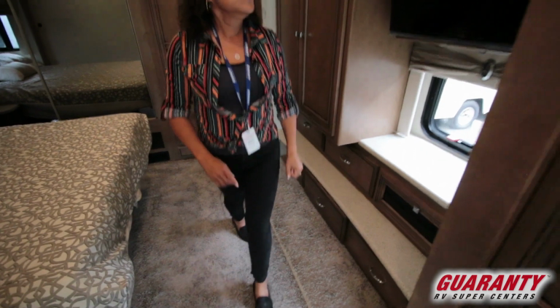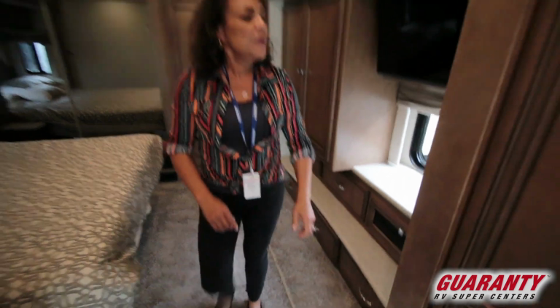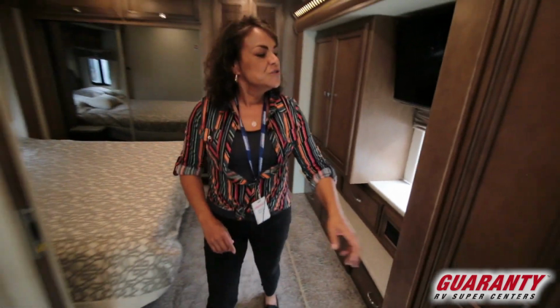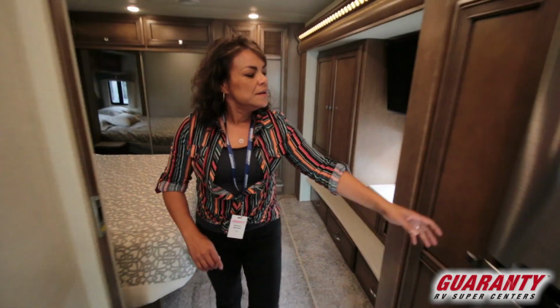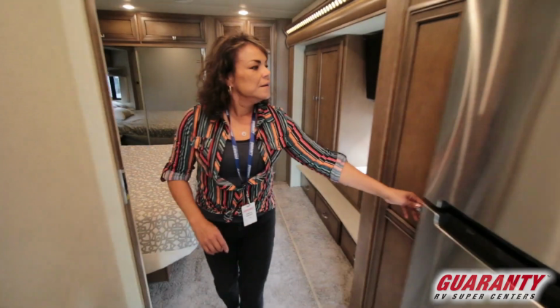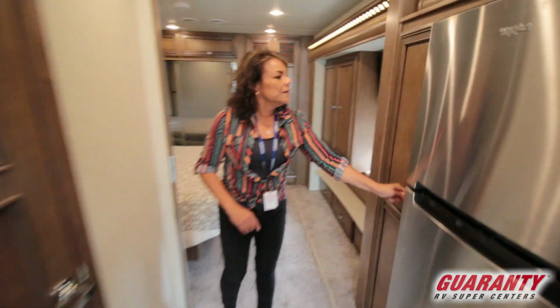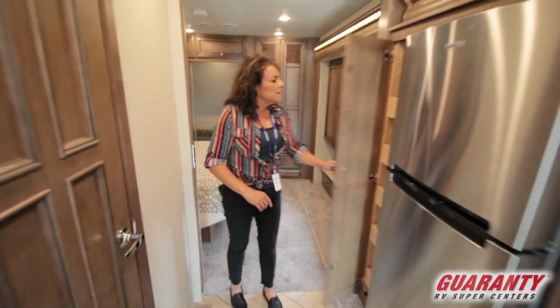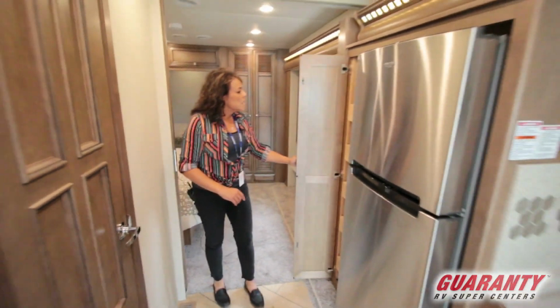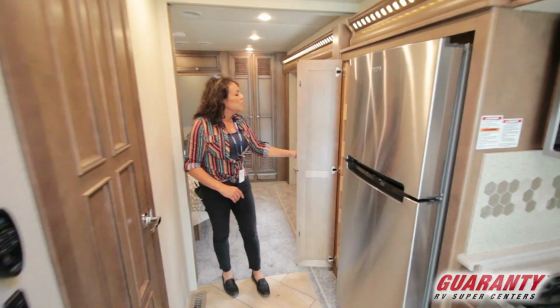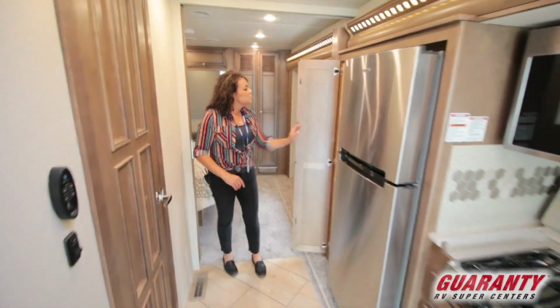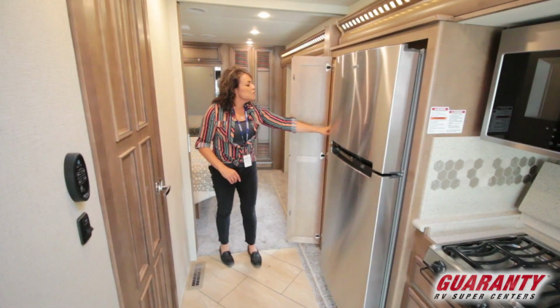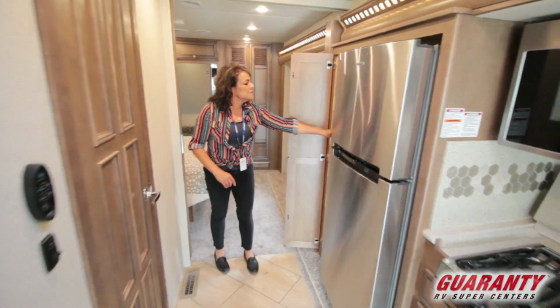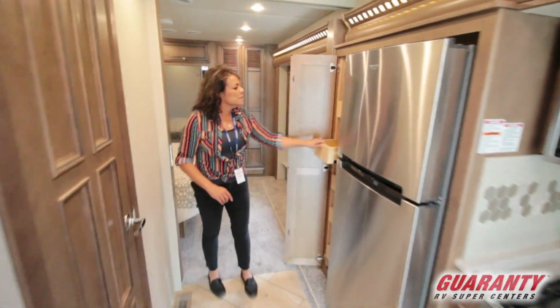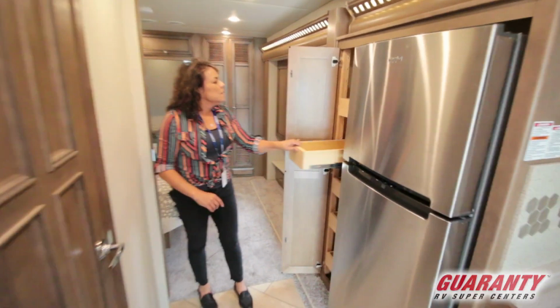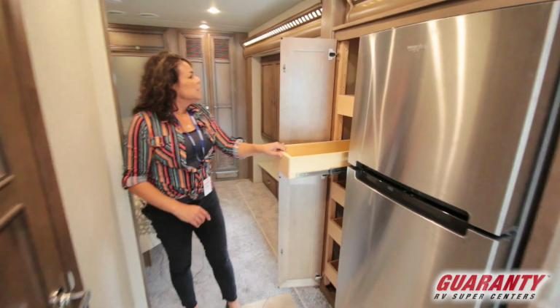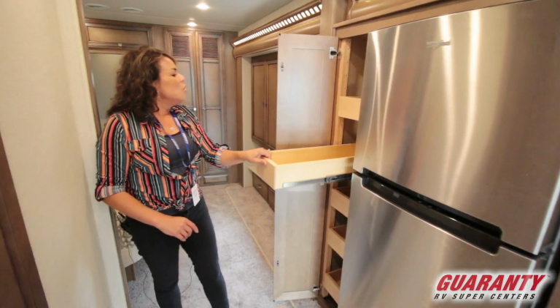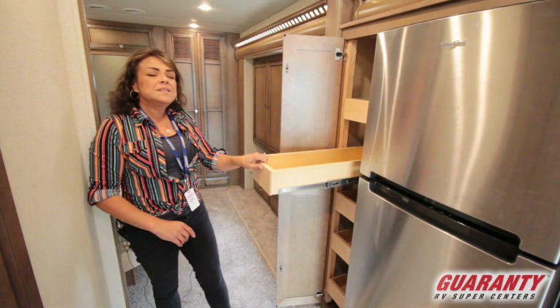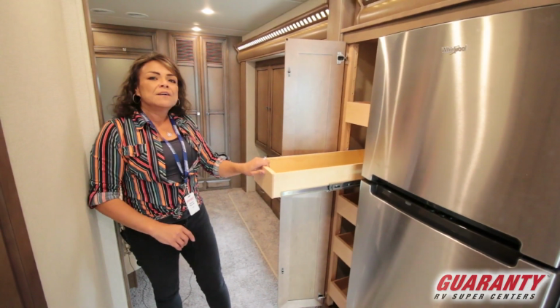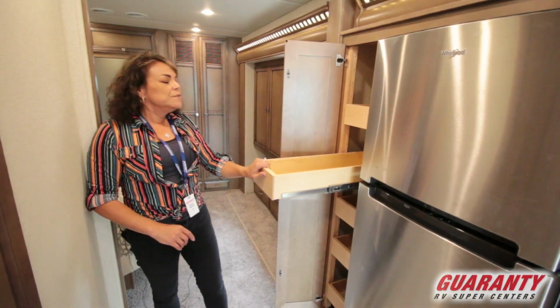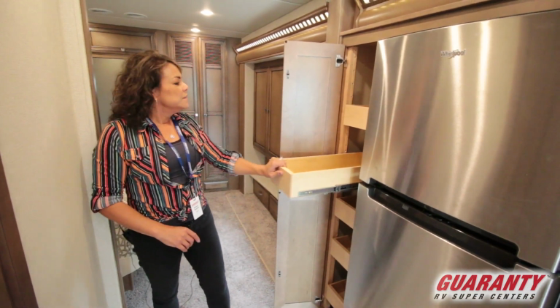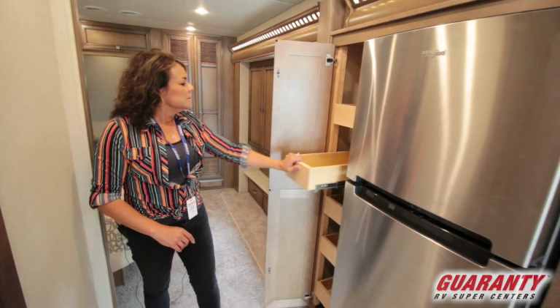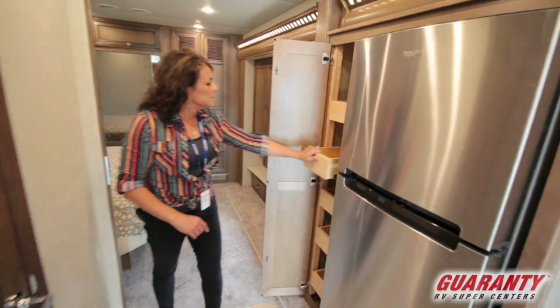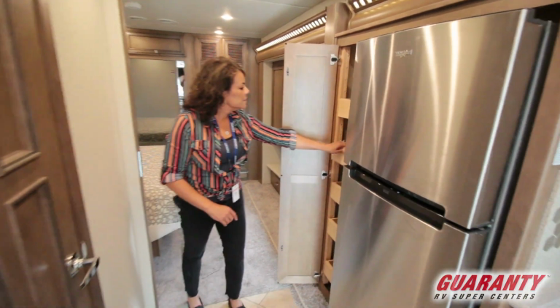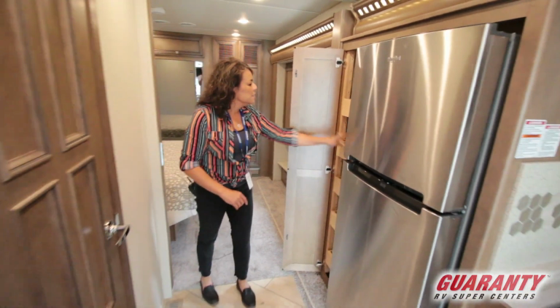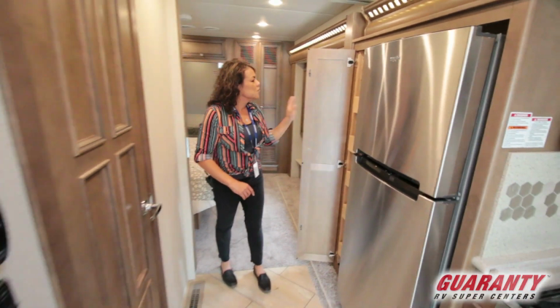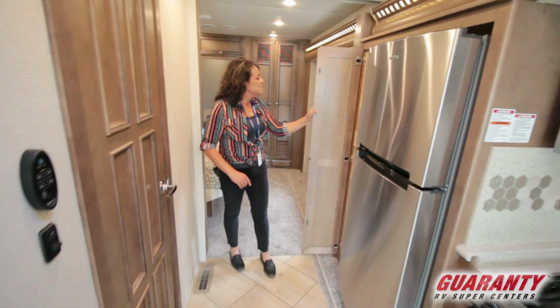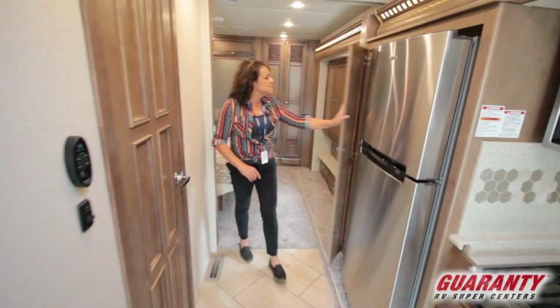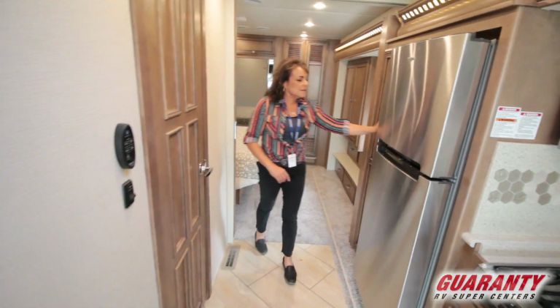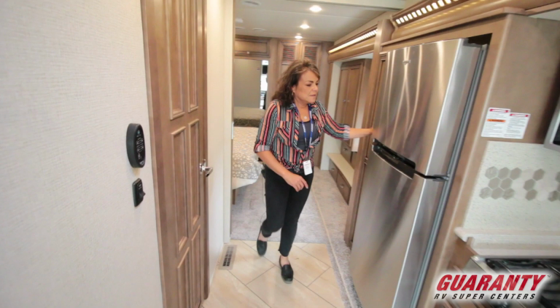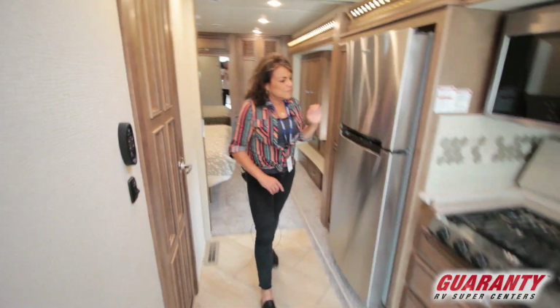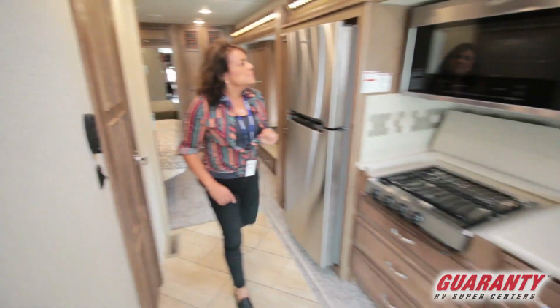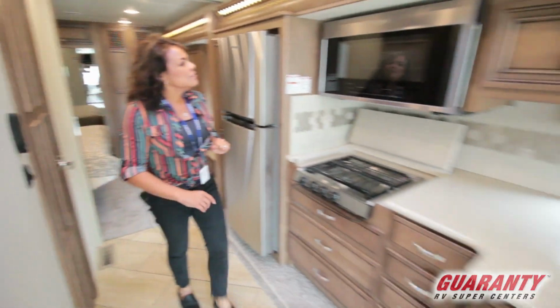The pantry has pull-out drawers that go all the way to the back of the unit. It's a great space saver.